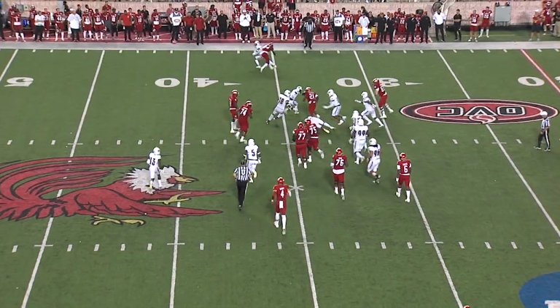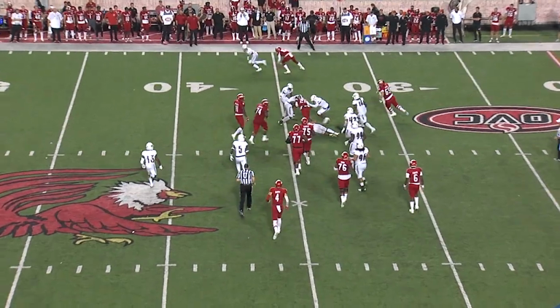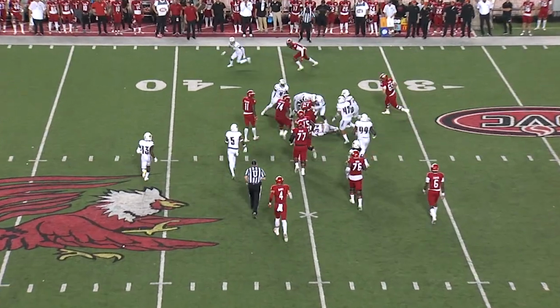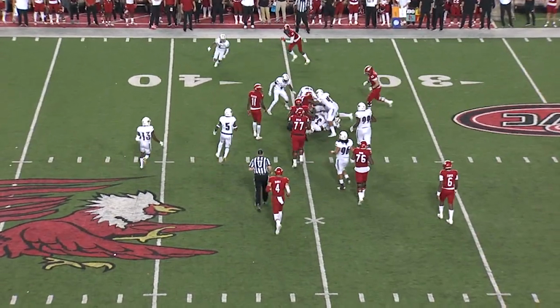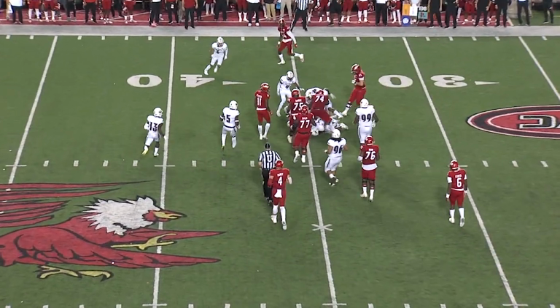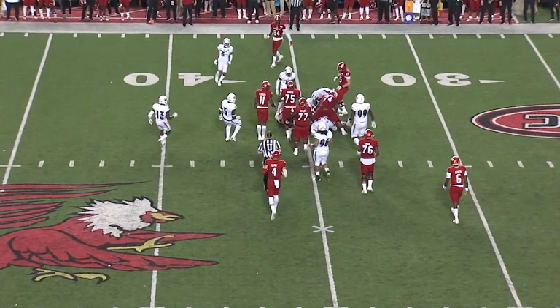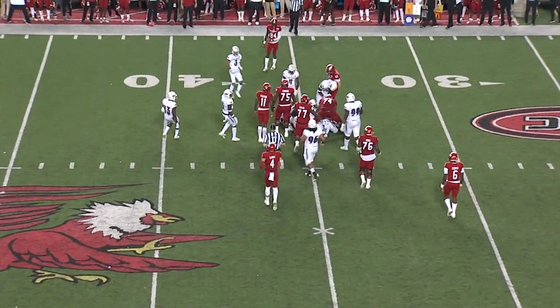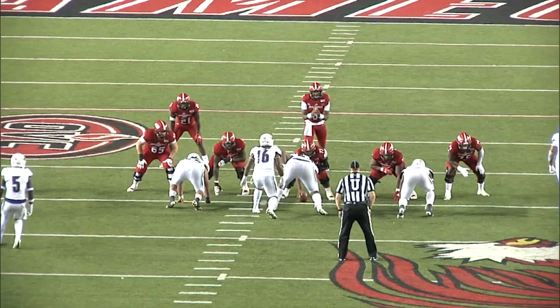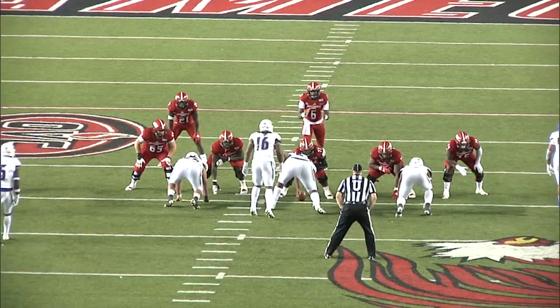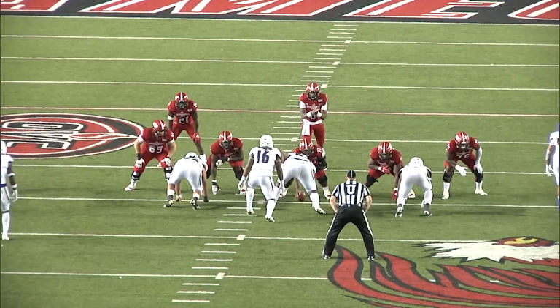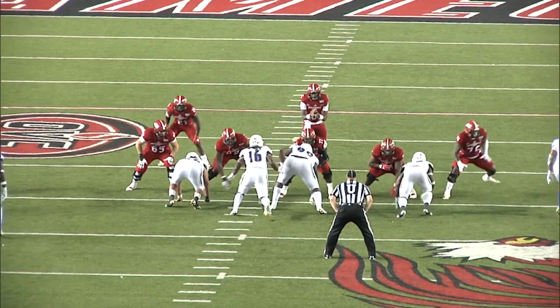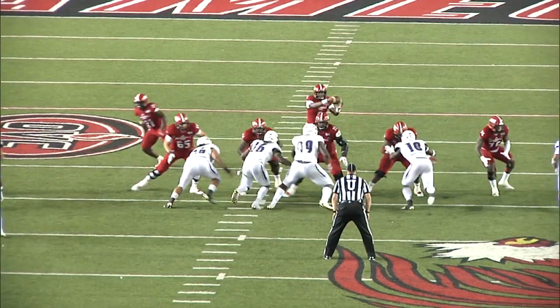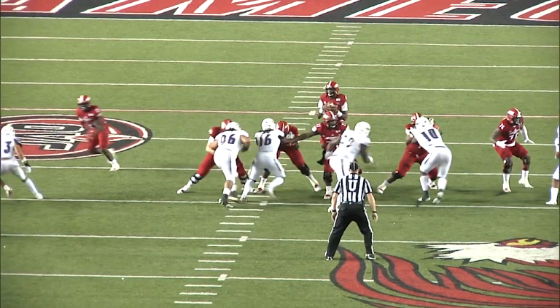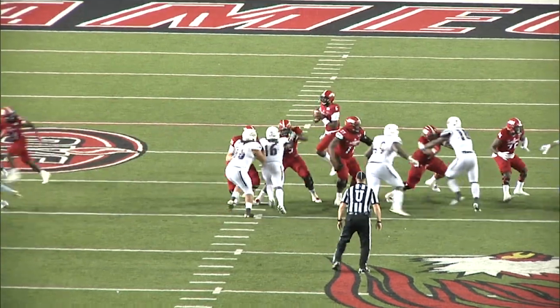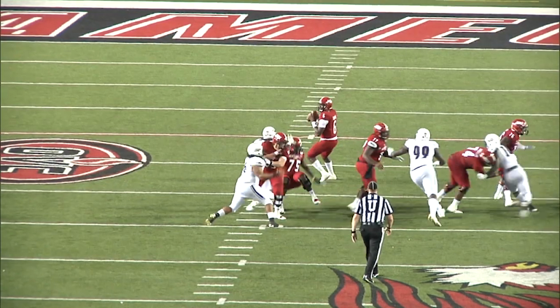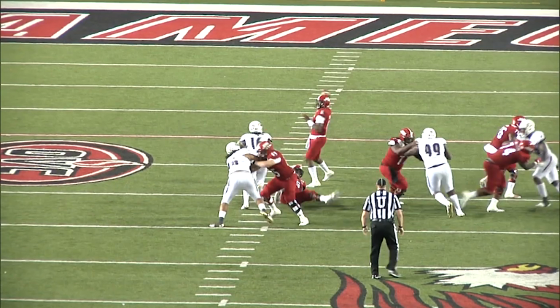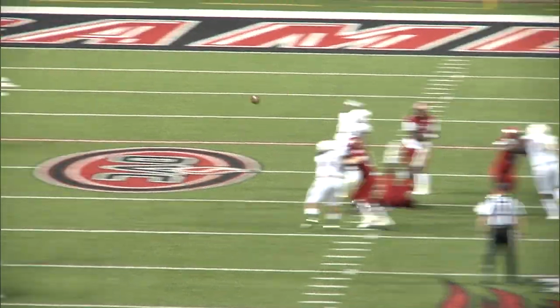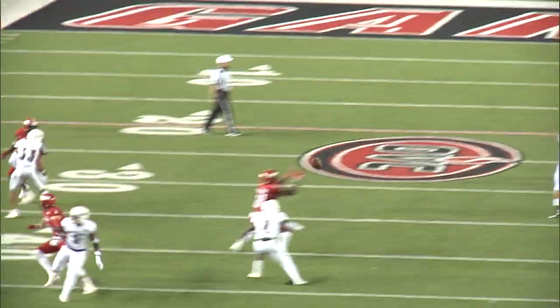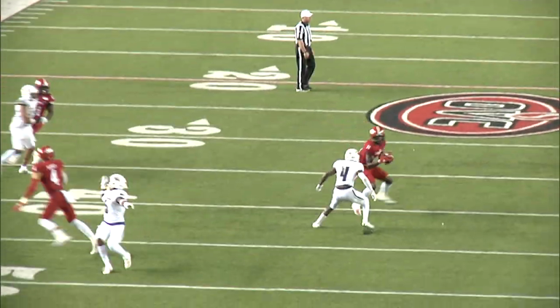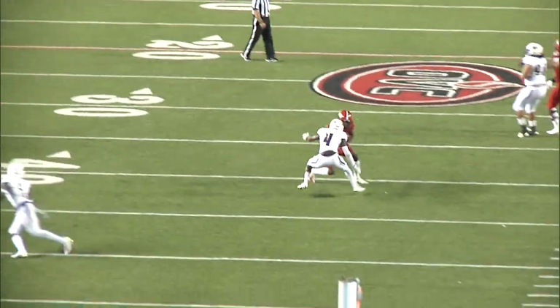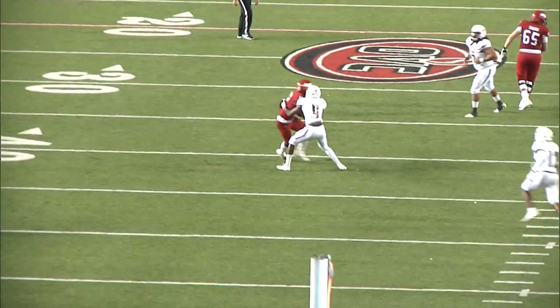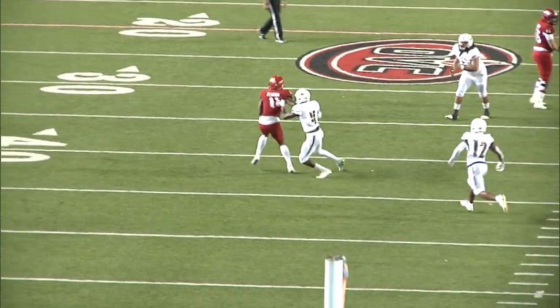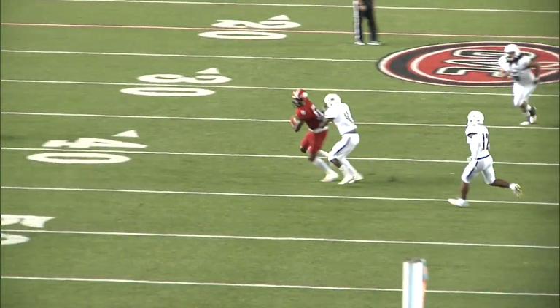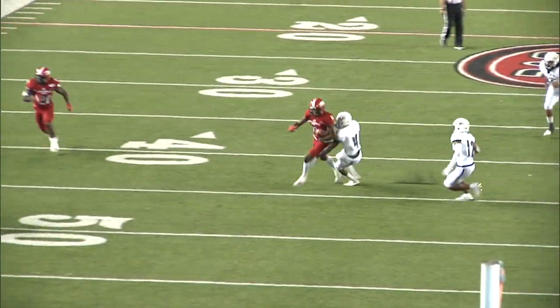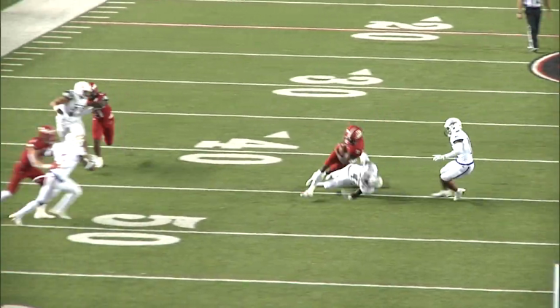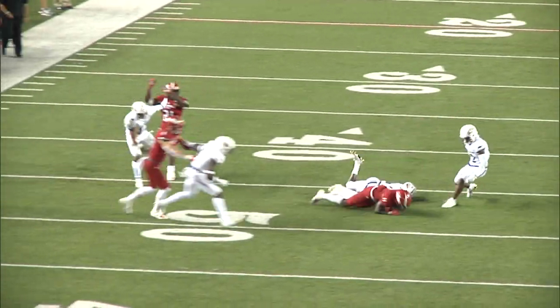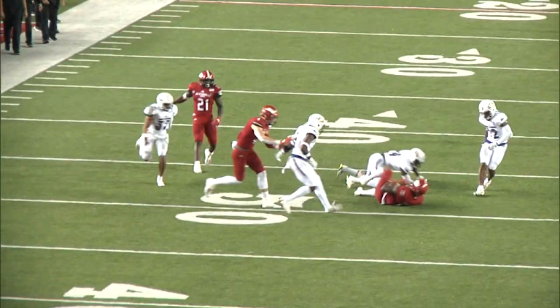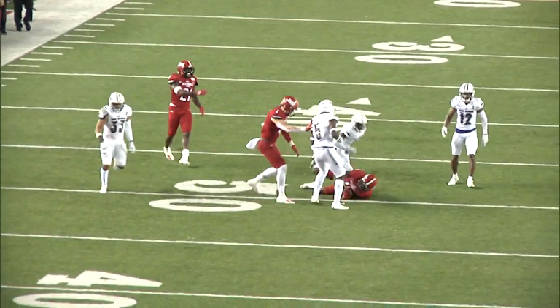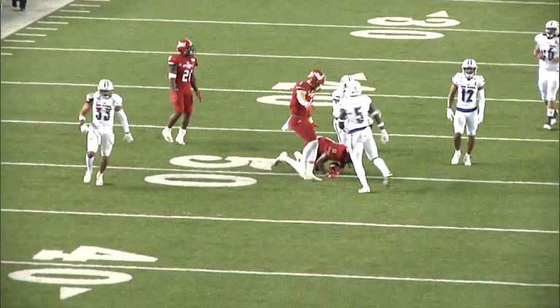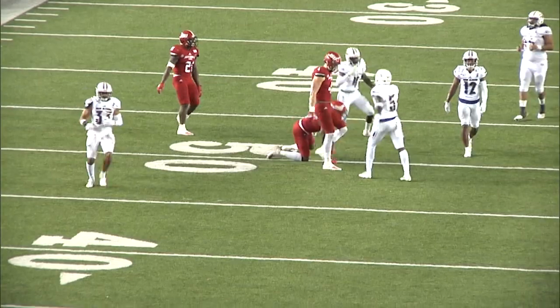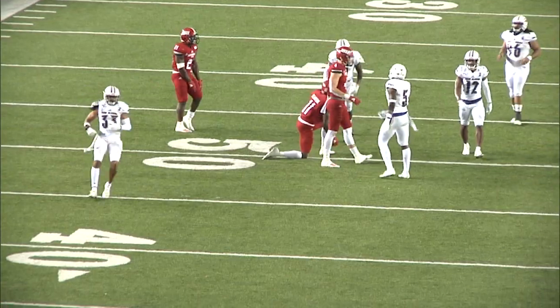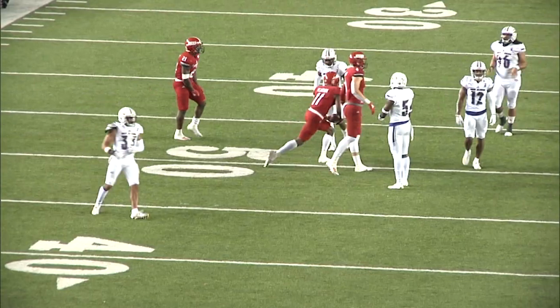Matthews, nice hard running. Cooper — pass is complete to Josh Pearson, who had the big first half.